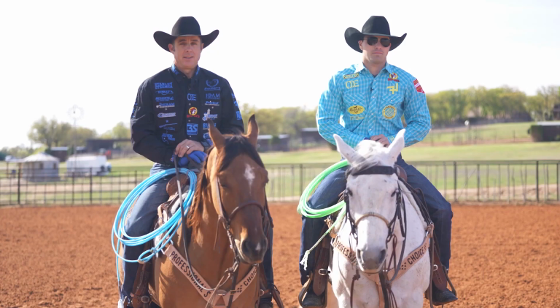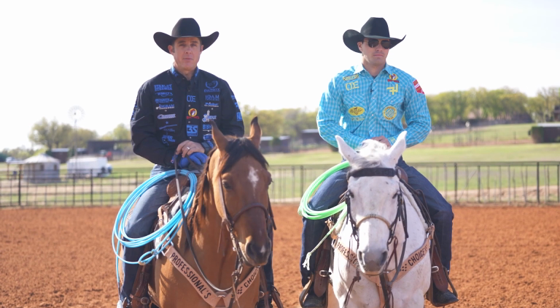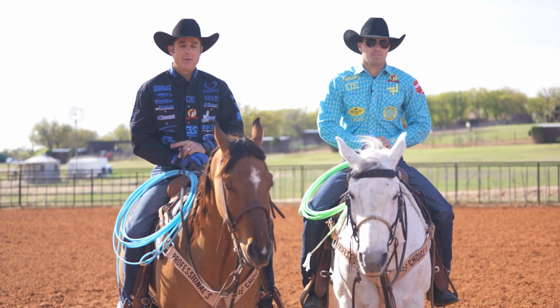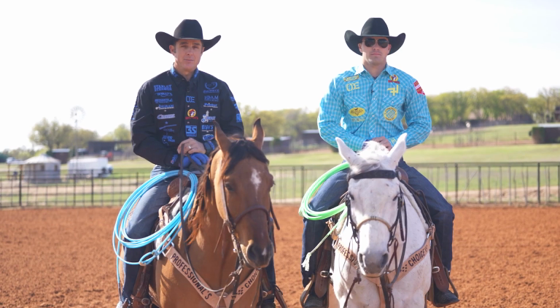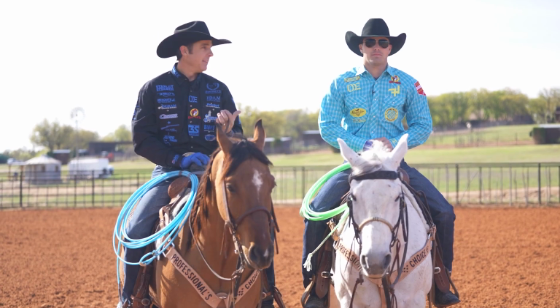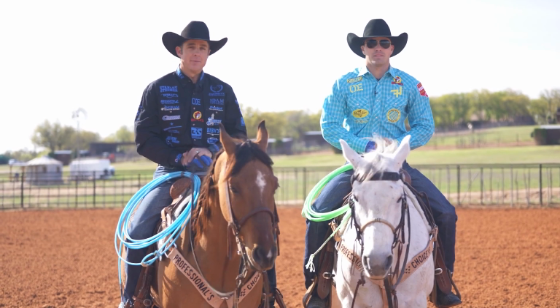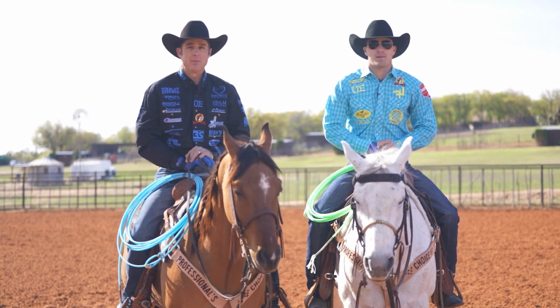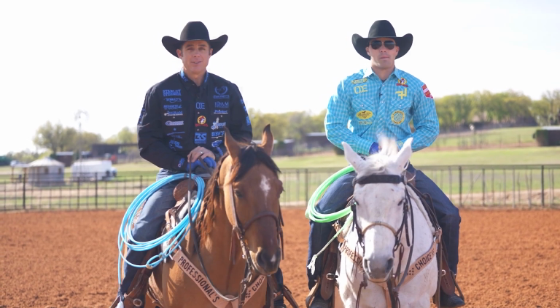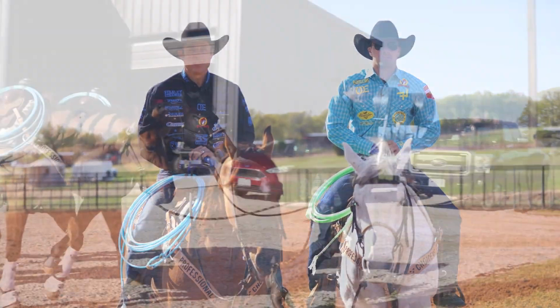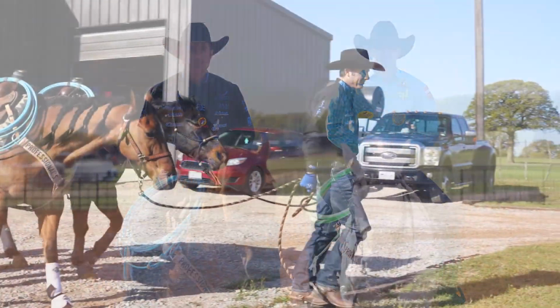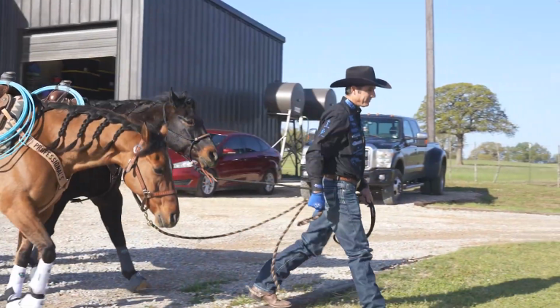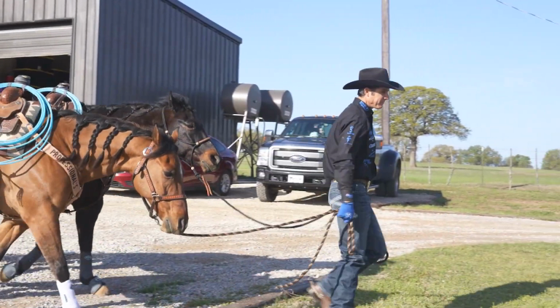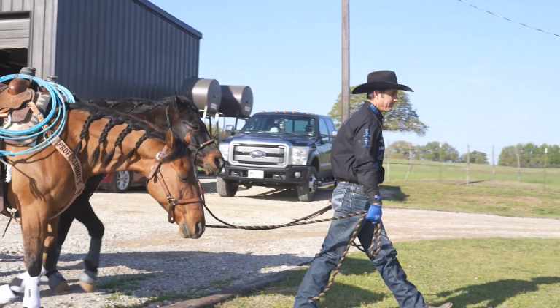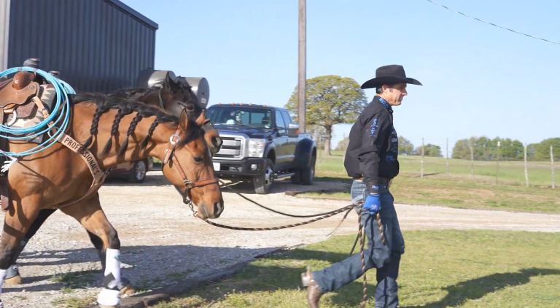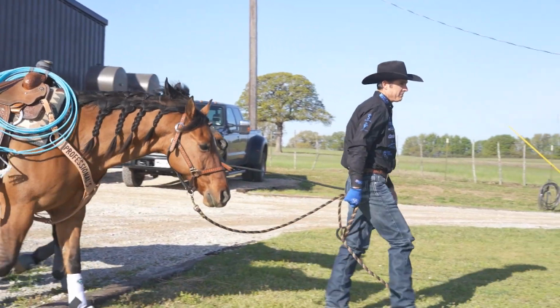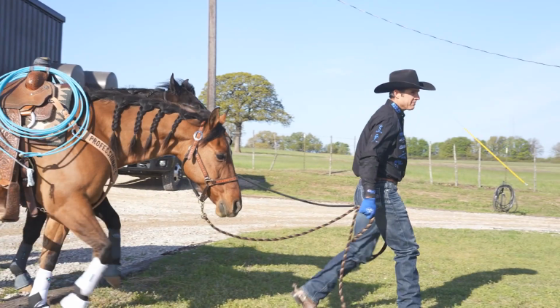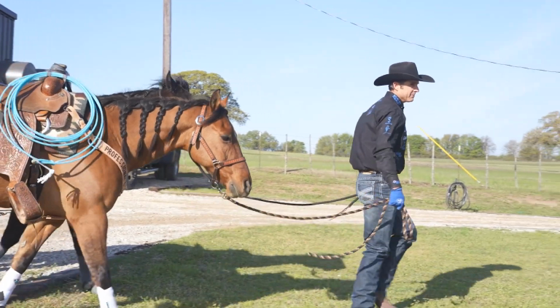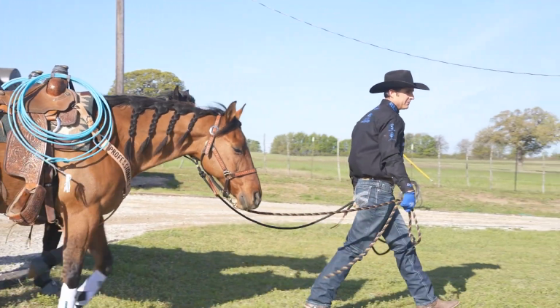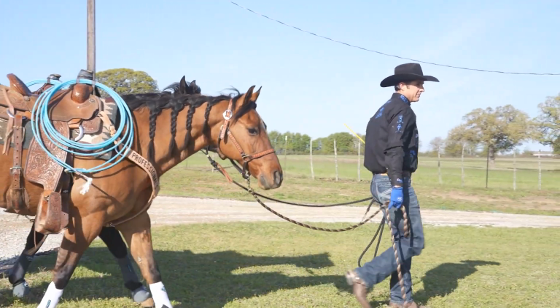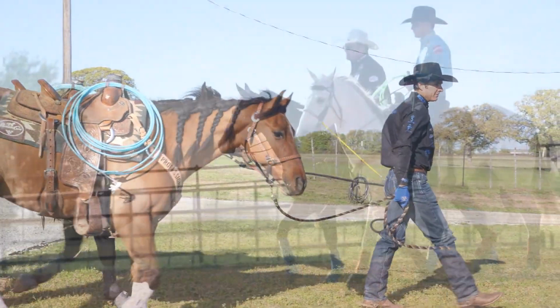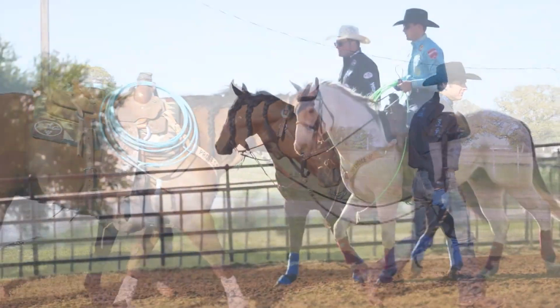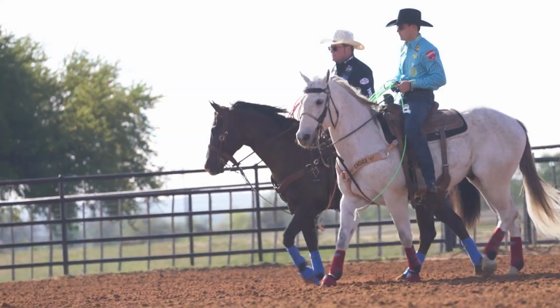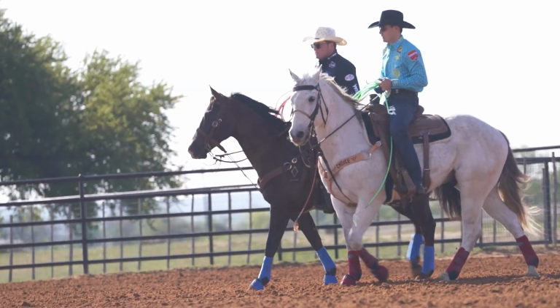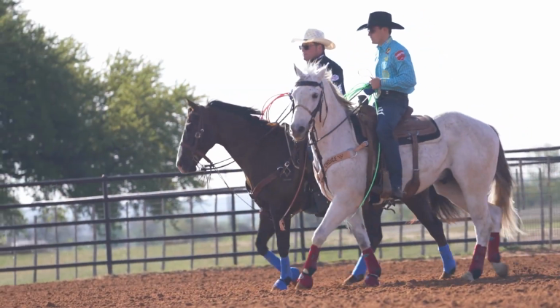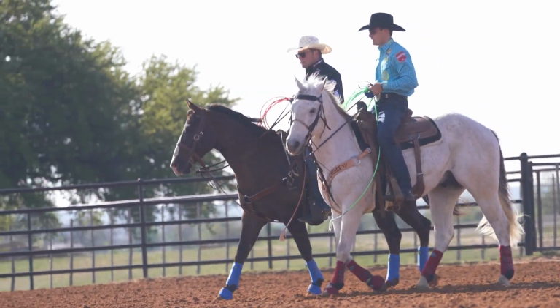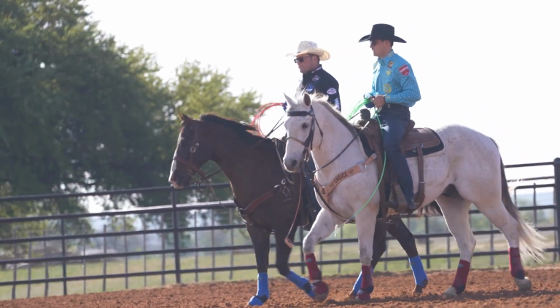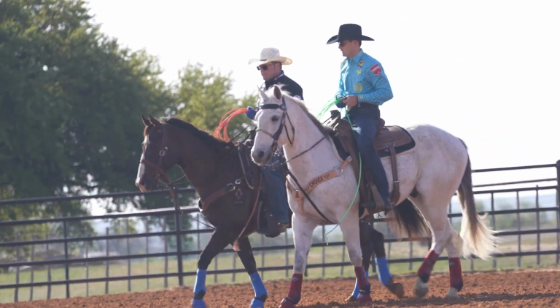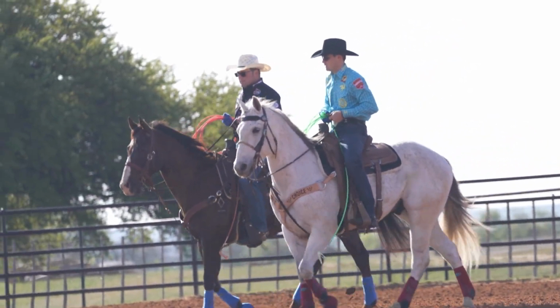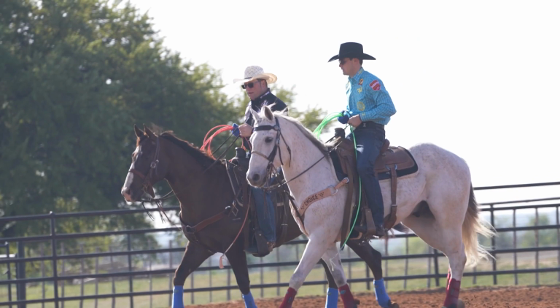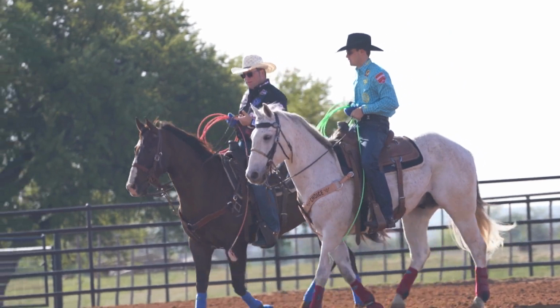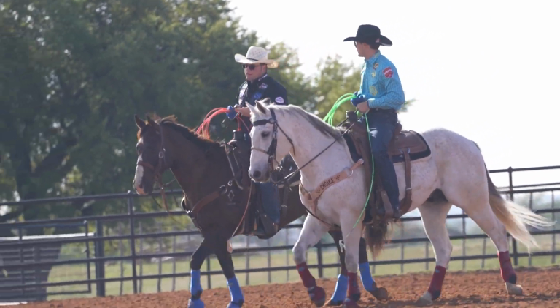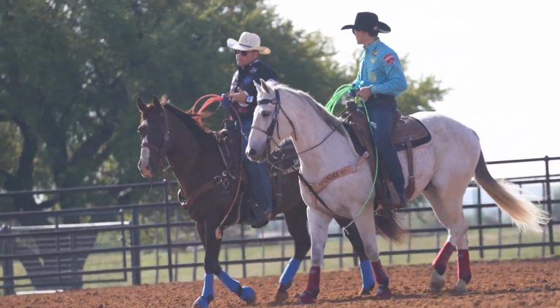Hey everybody, I'm Patrick Smith here with my team roping partner Tanner Tomlinson. We're just going to talk to you a little bit about the different scenarios and how we set up different practices, and the importance of preparing your practice for where you're headed.